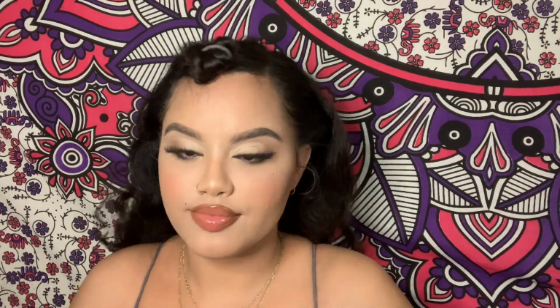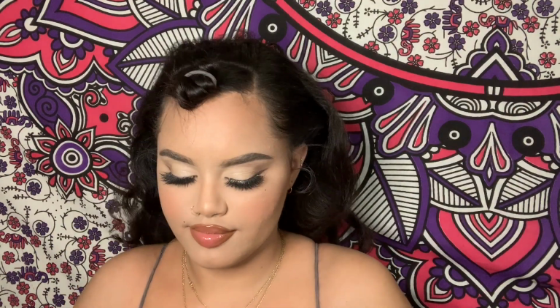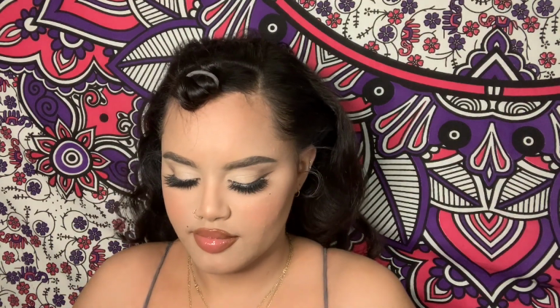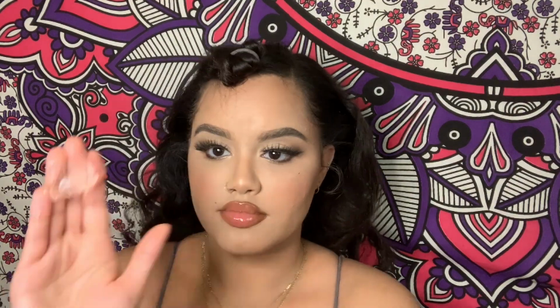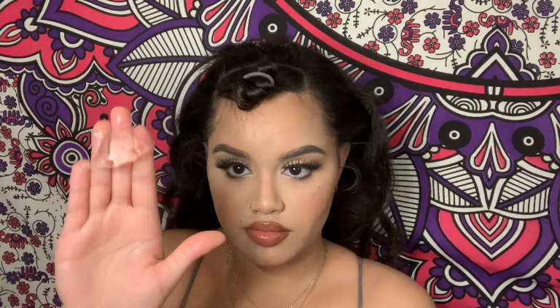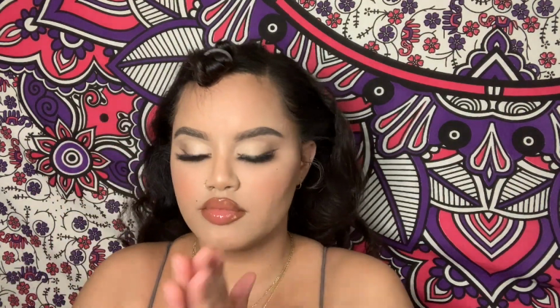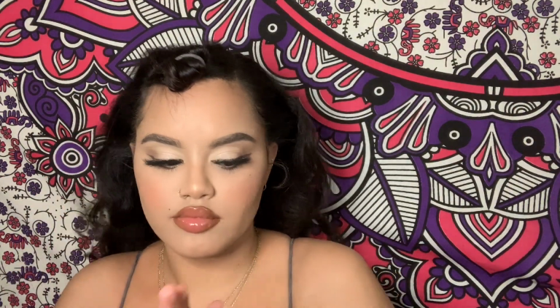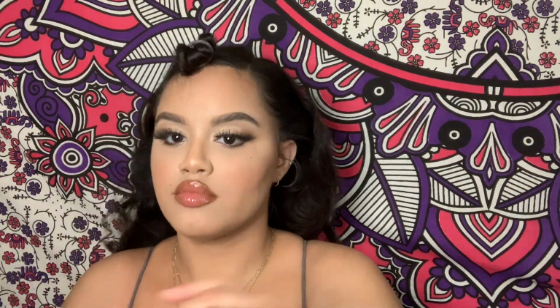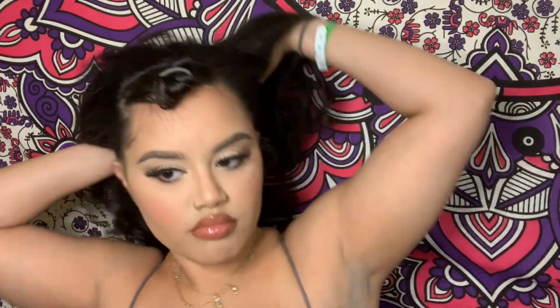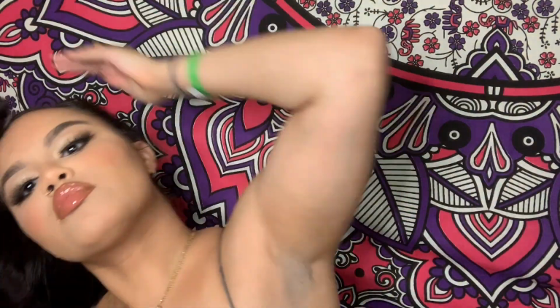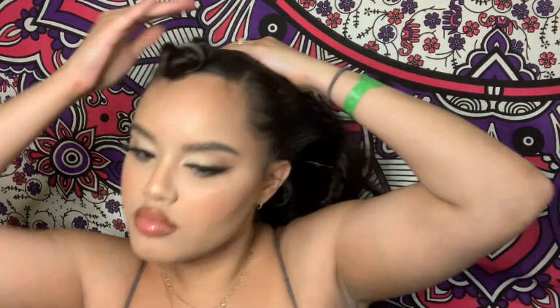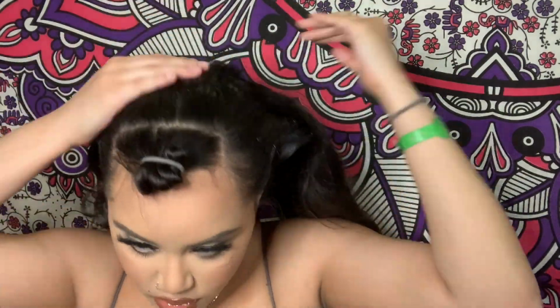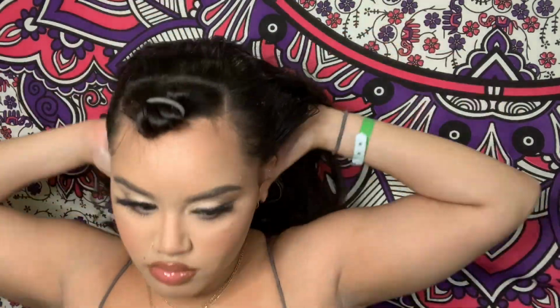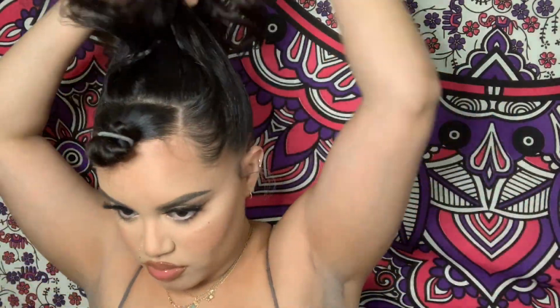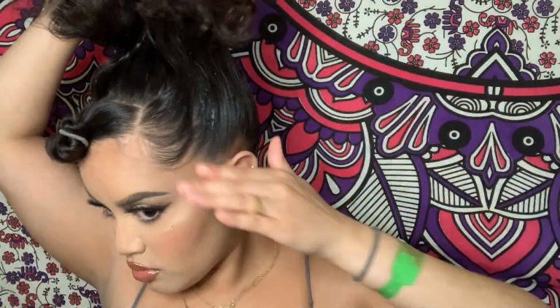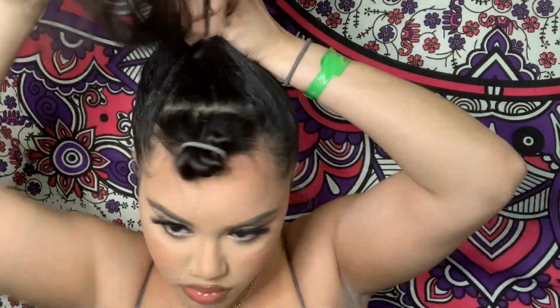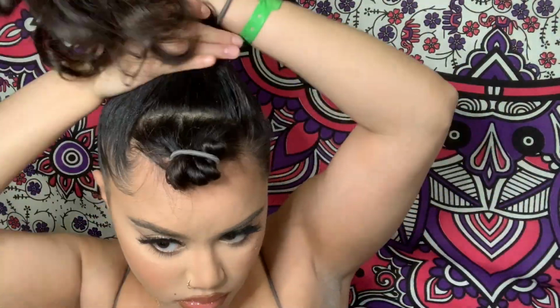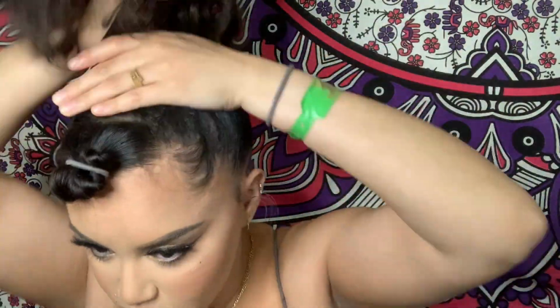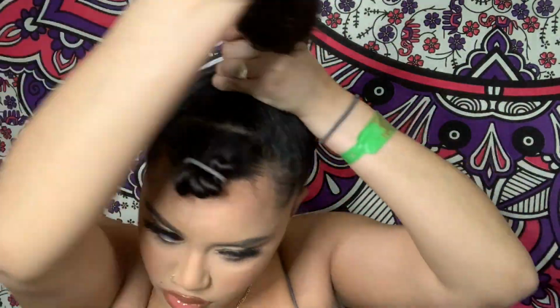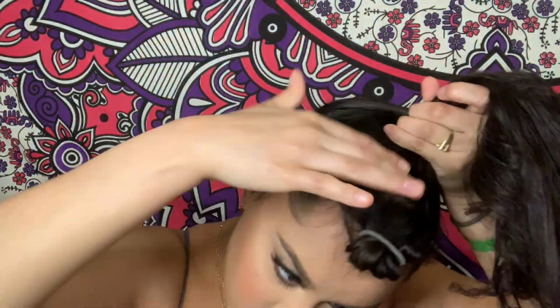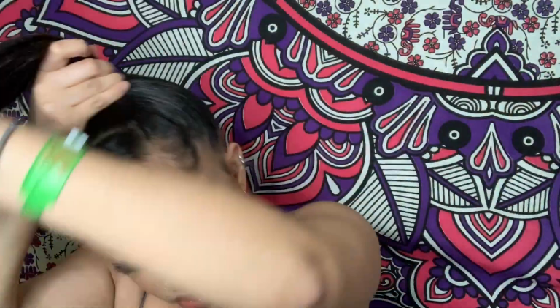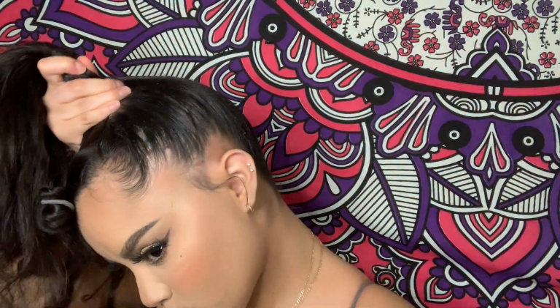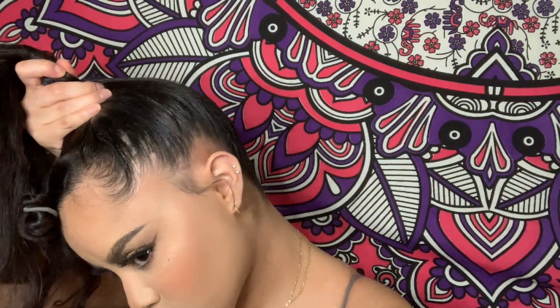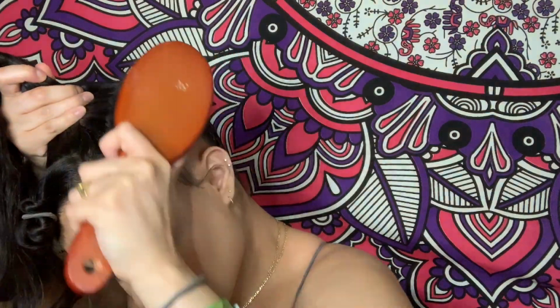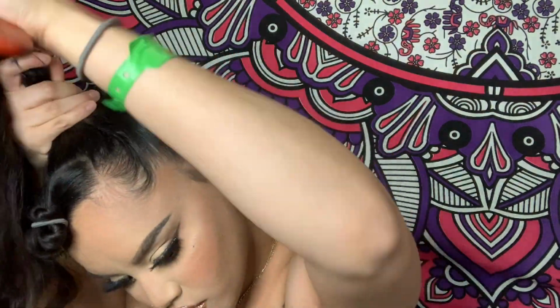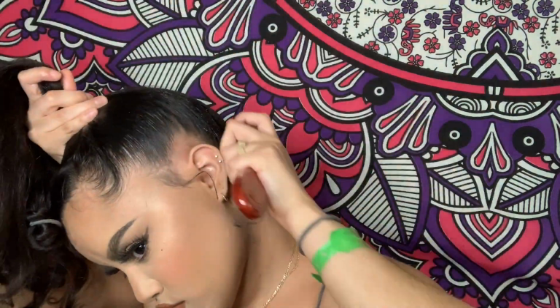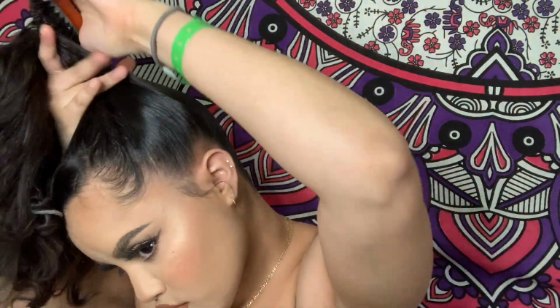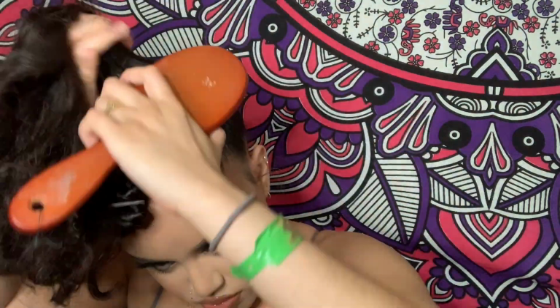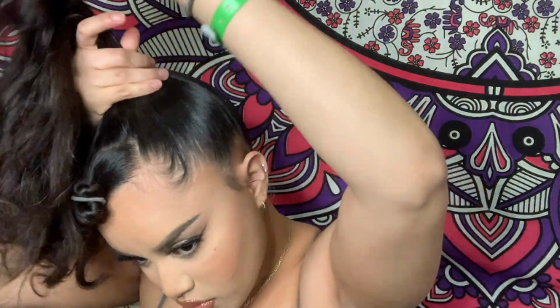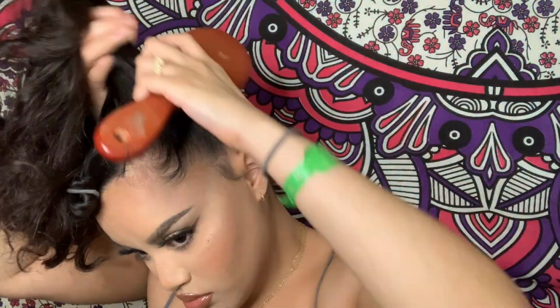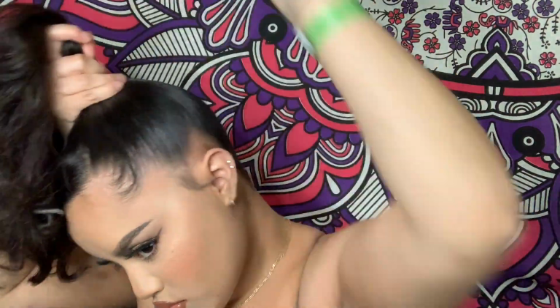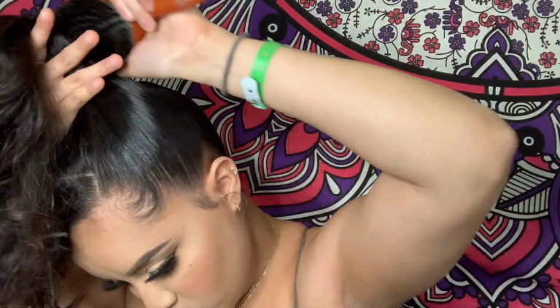Here you see me taking some eco styler gel and a paddle brush and basically doing my regular high bun routine that I do all the time — slicking it all down to make sure that it's nice and smooth.